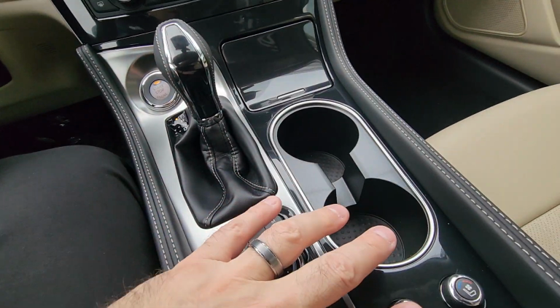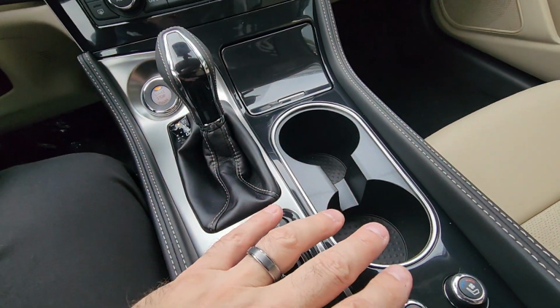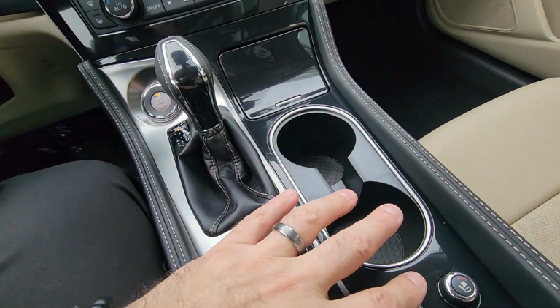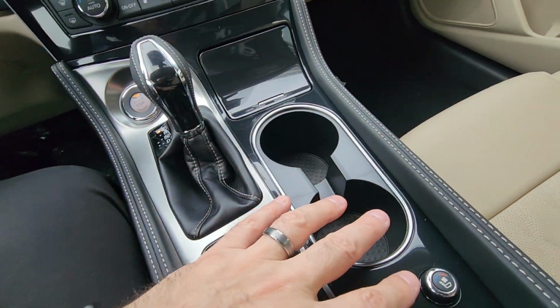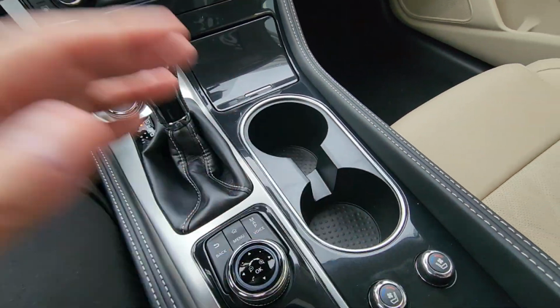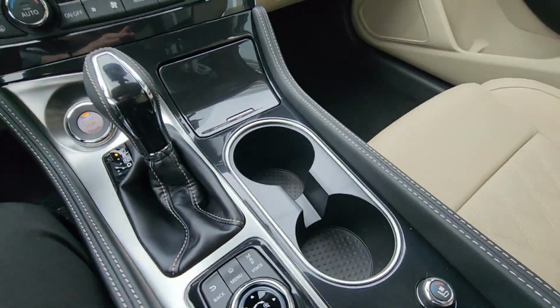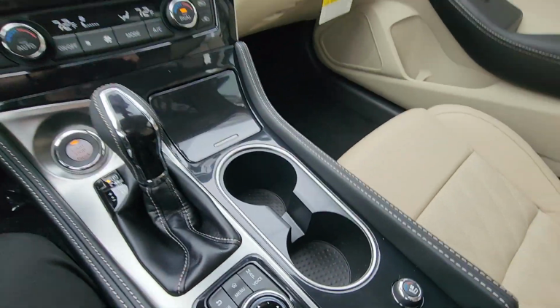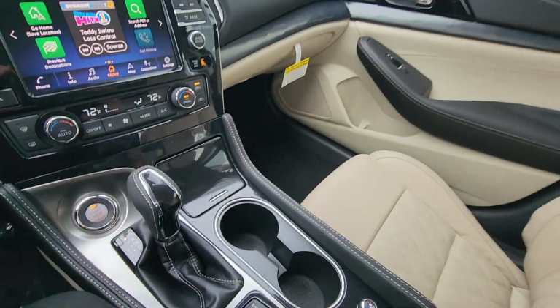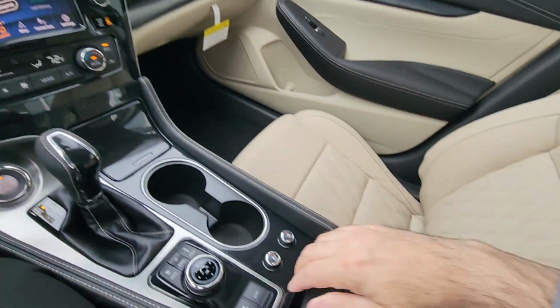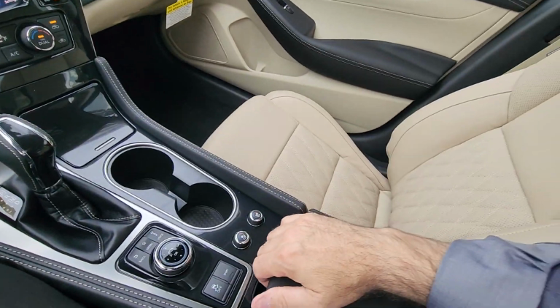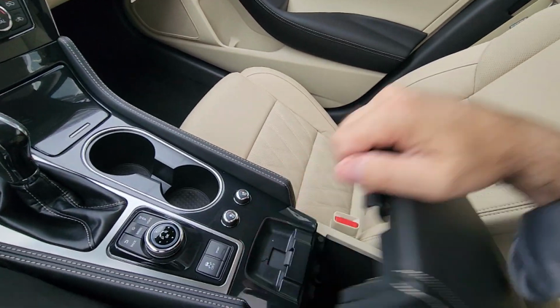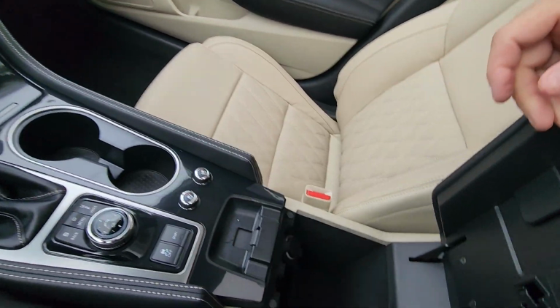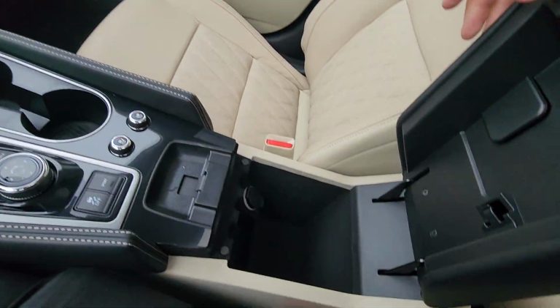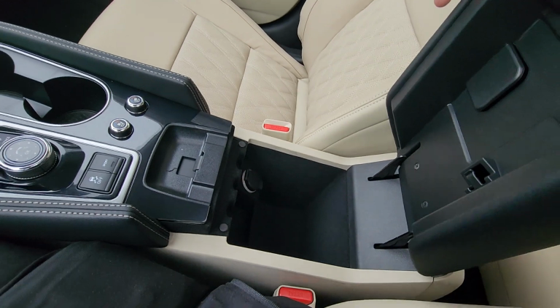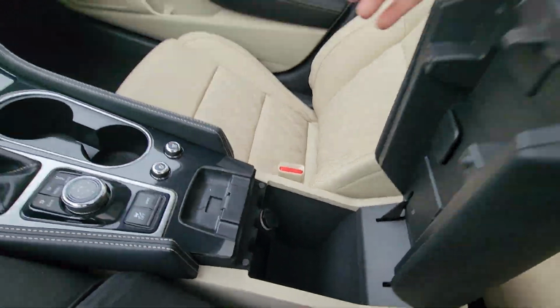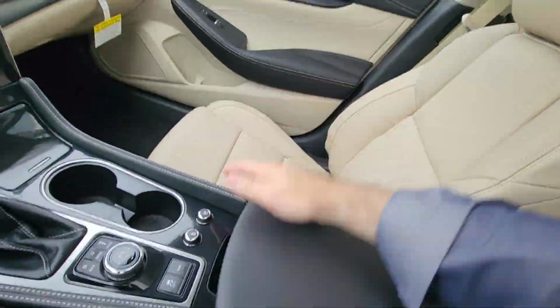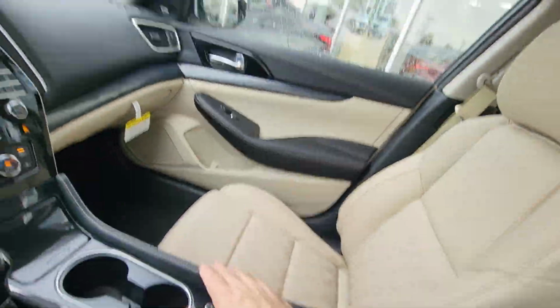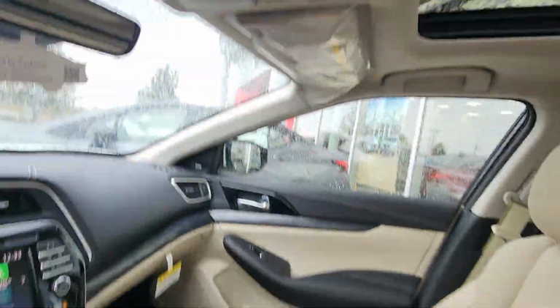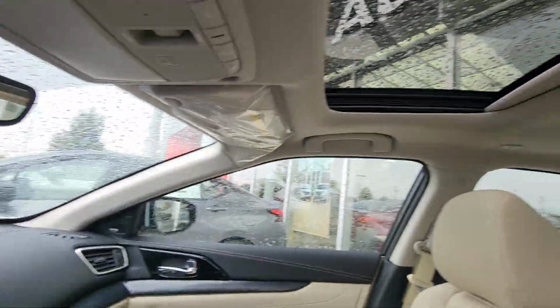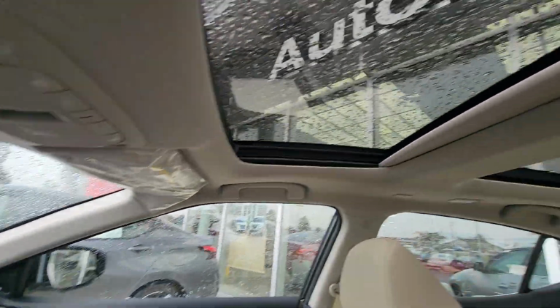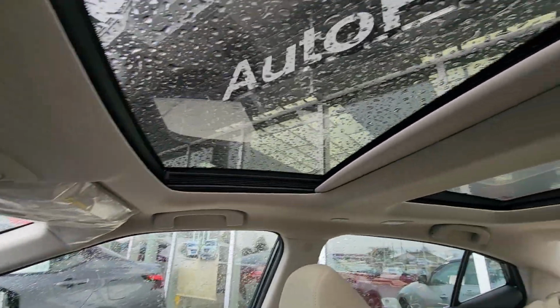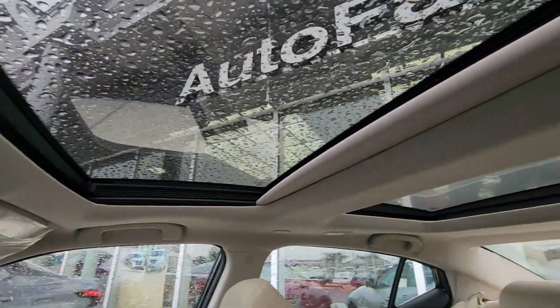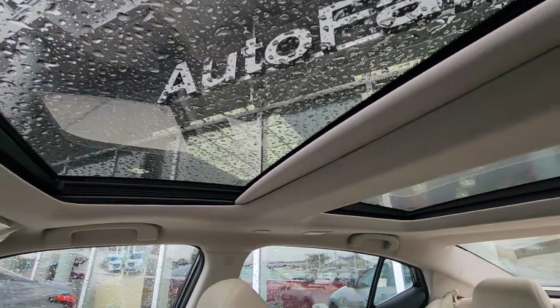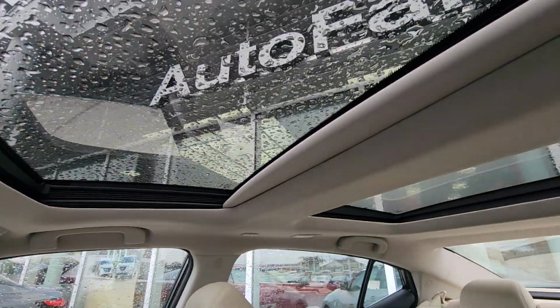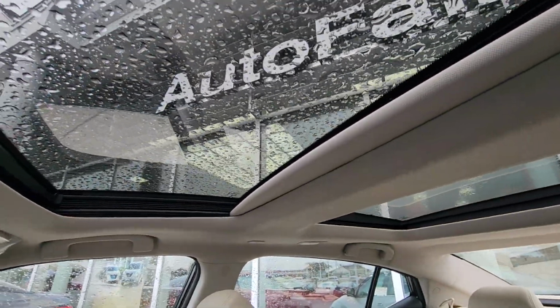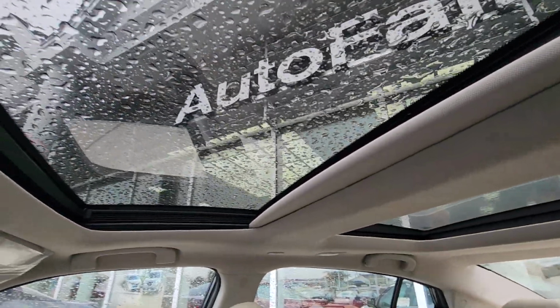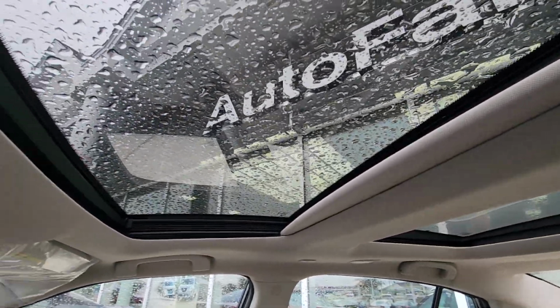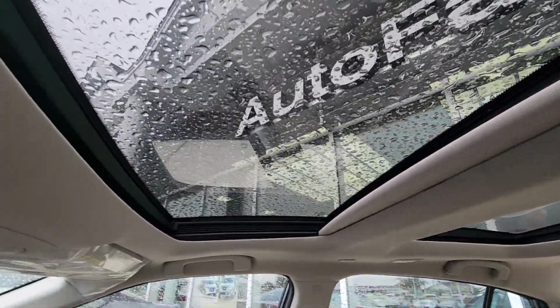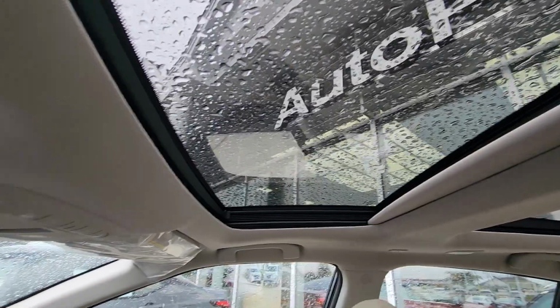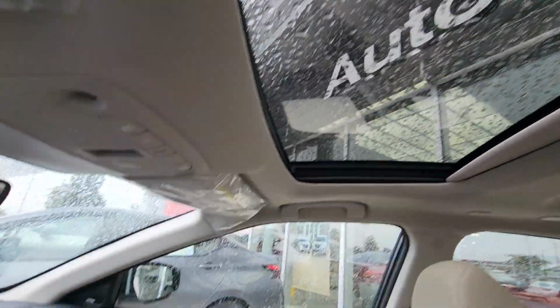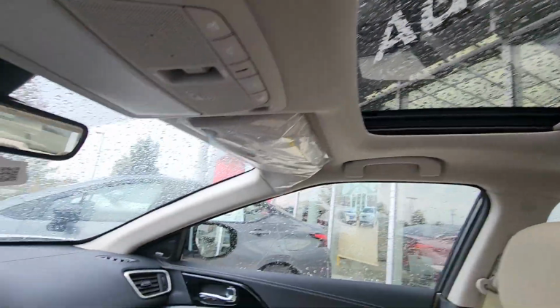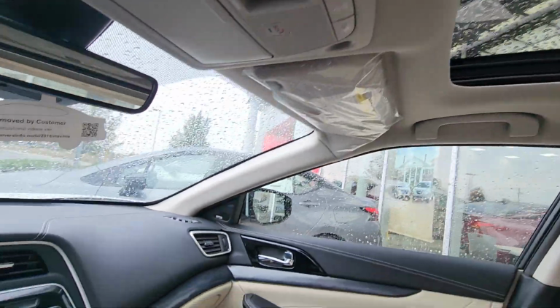You have heated and cooling seats for the front and your center console, and of course up top dual moonroofs — looking at the rainy sky today here in Stratham.